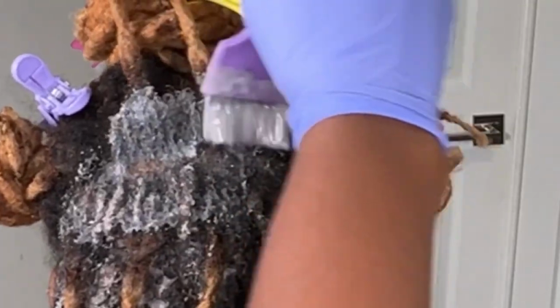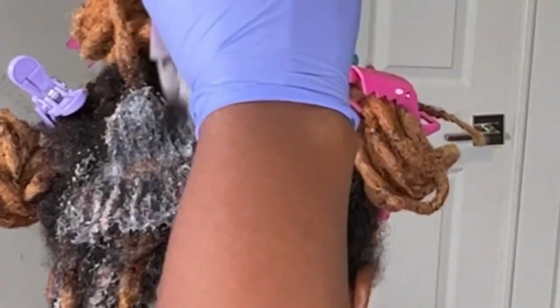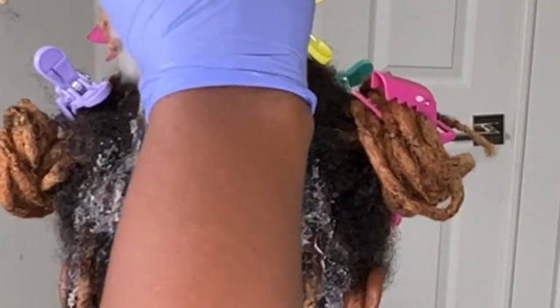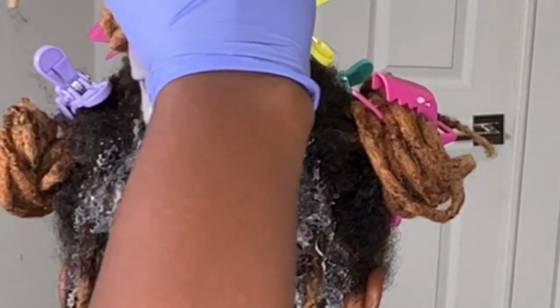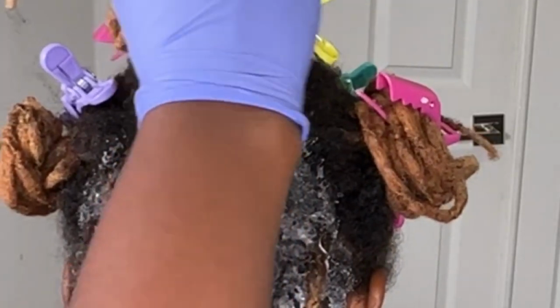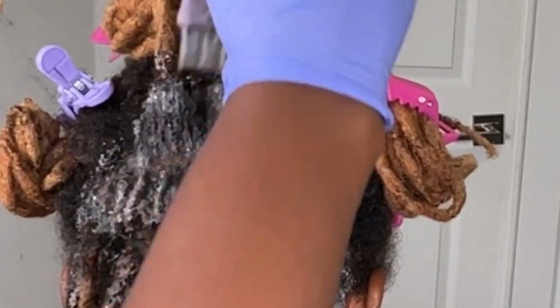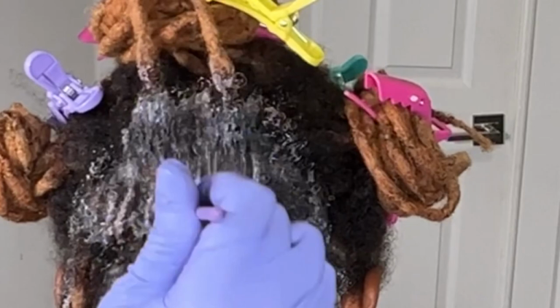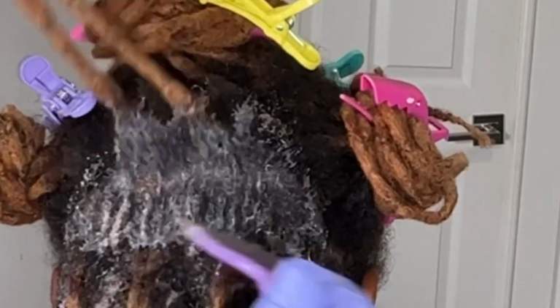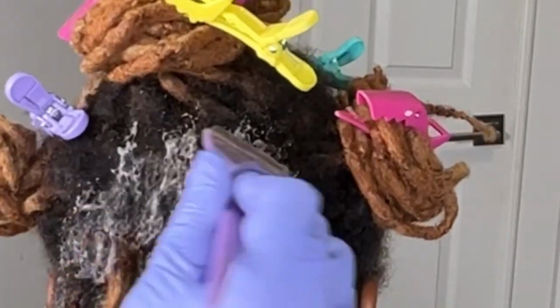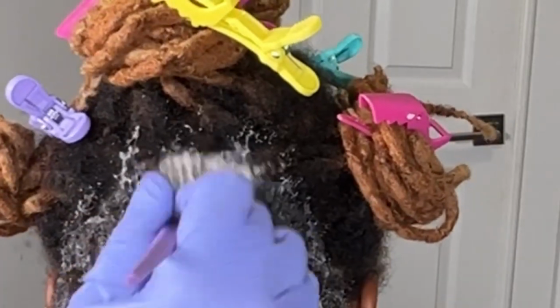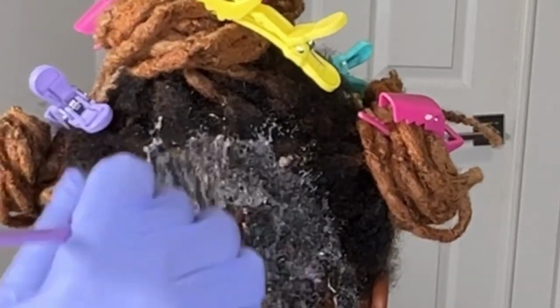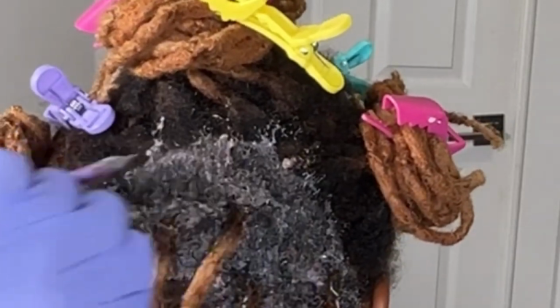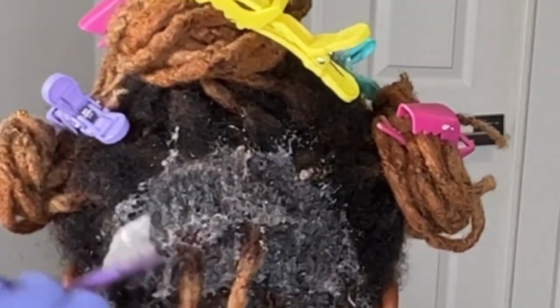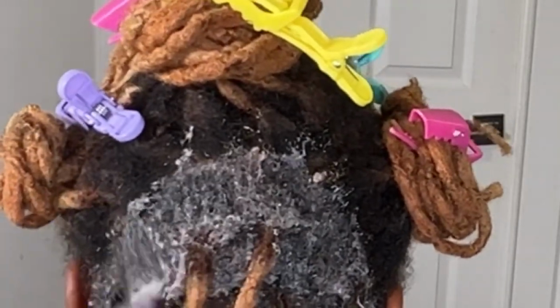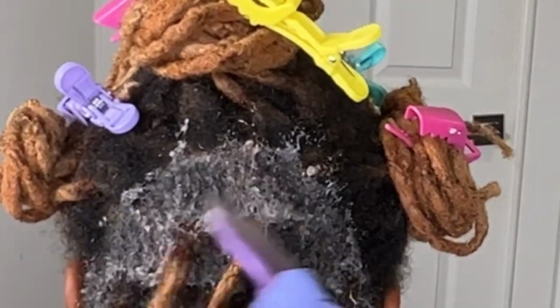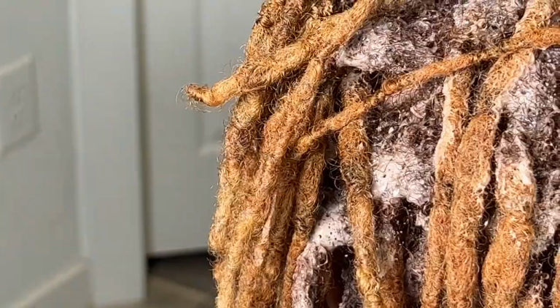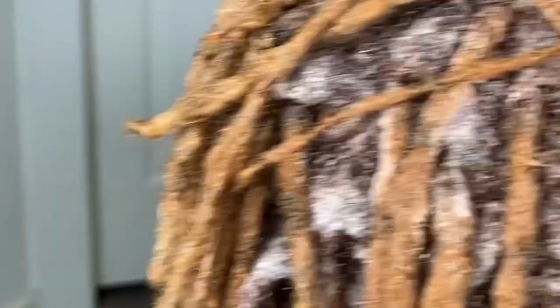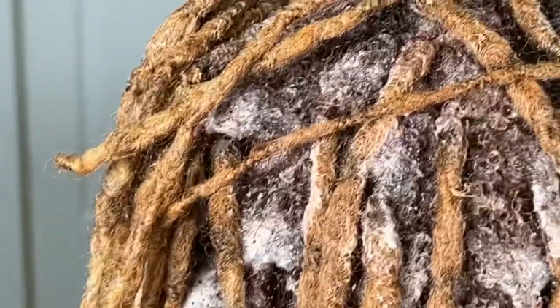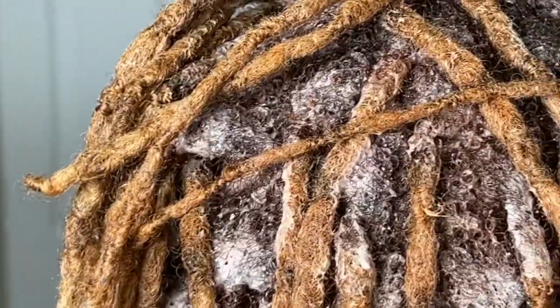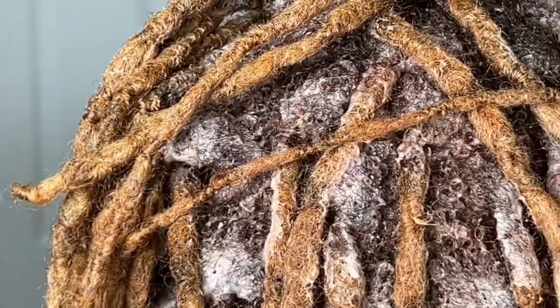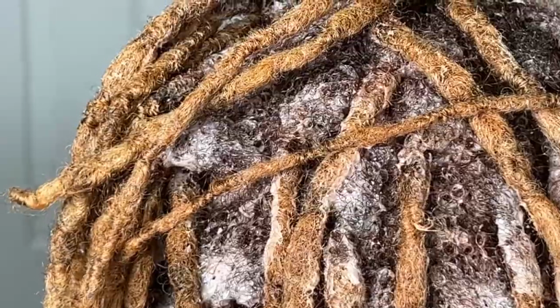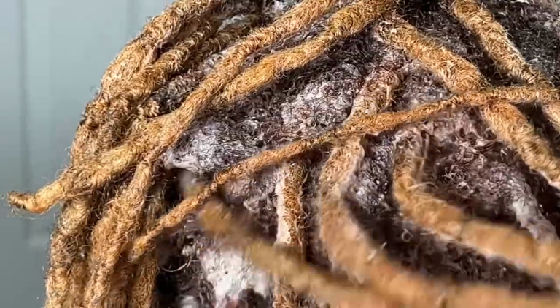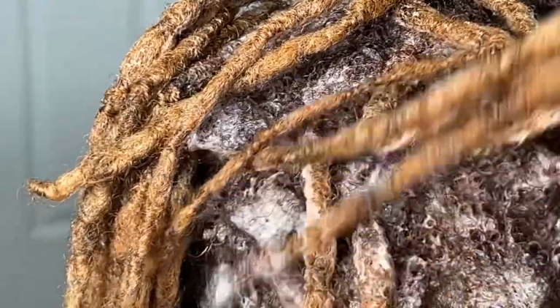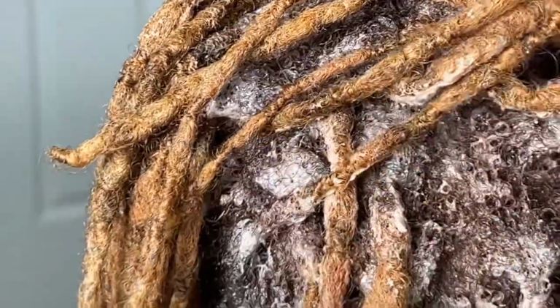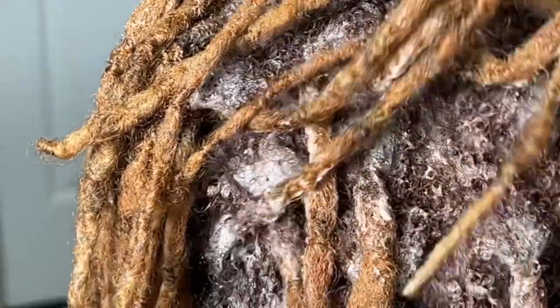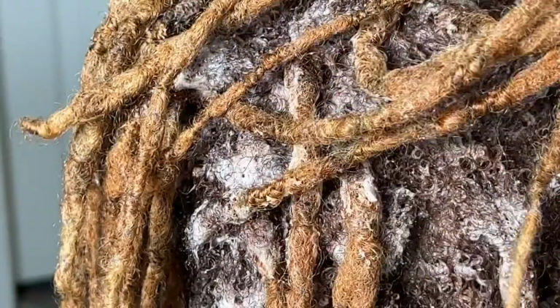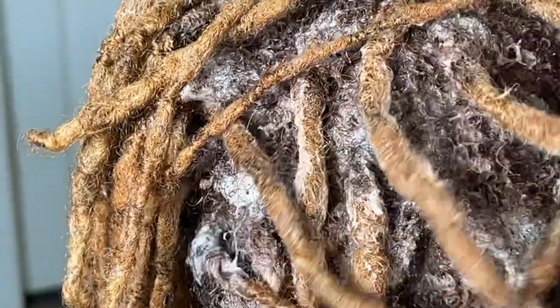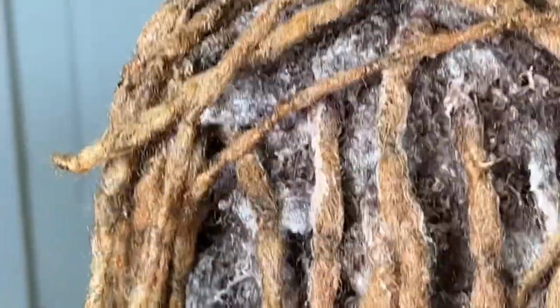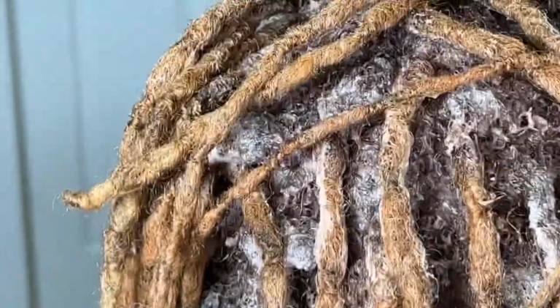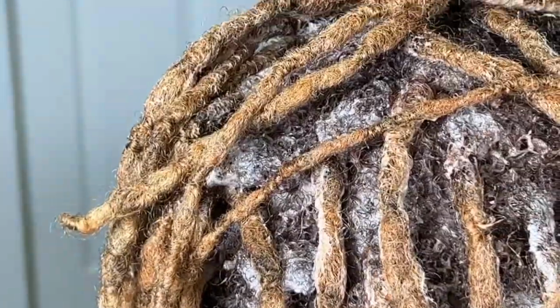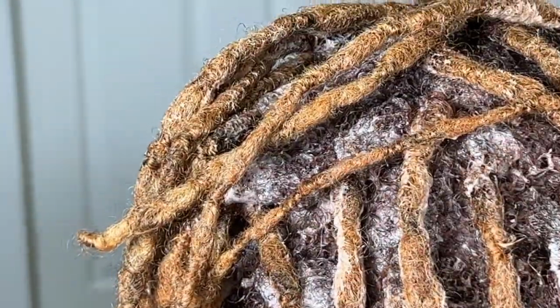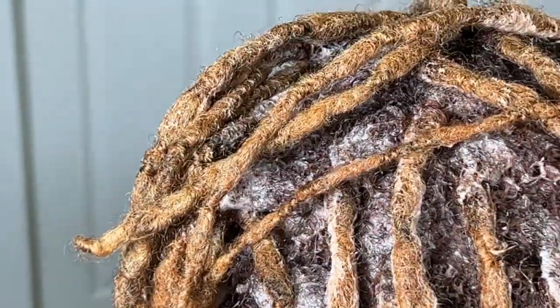But that whole big chop thing, not everybody be ready for that, and we gotta respect that. Because she expressed to me, like, 'I am not cutting my locks — figure something out.' I was like, 'I got you.'